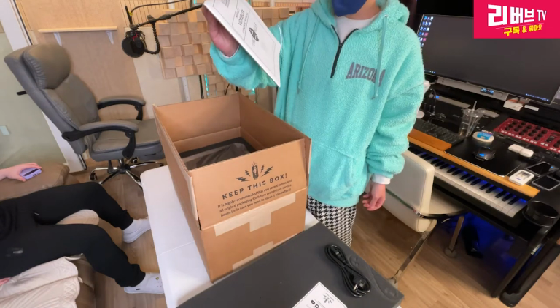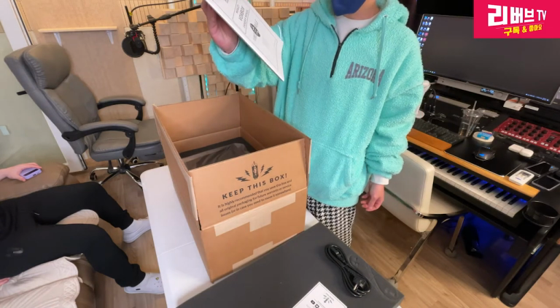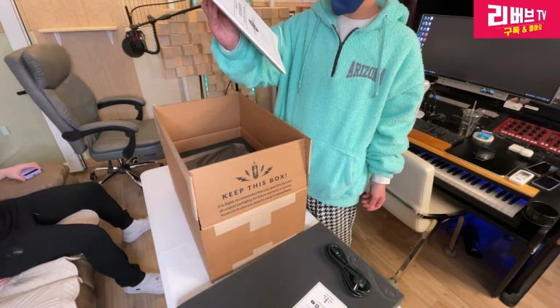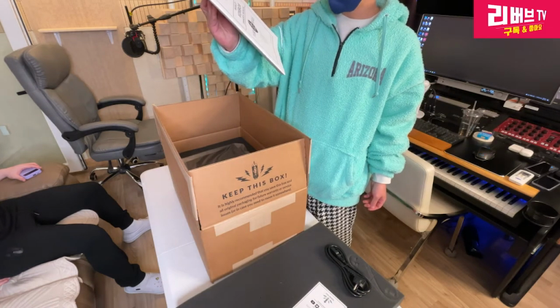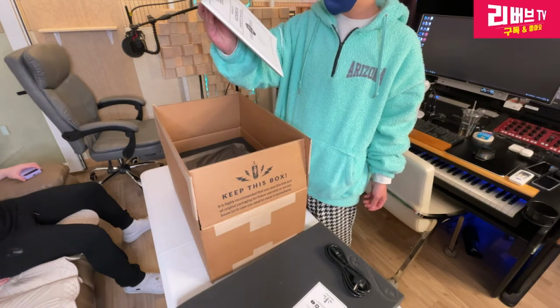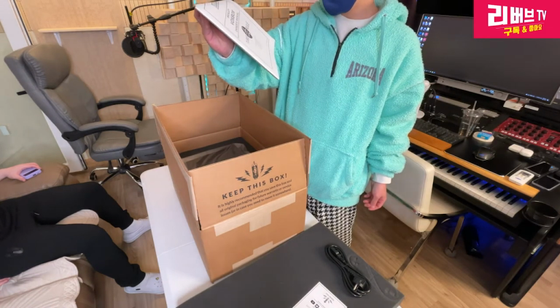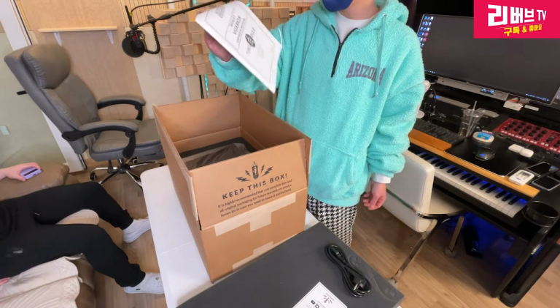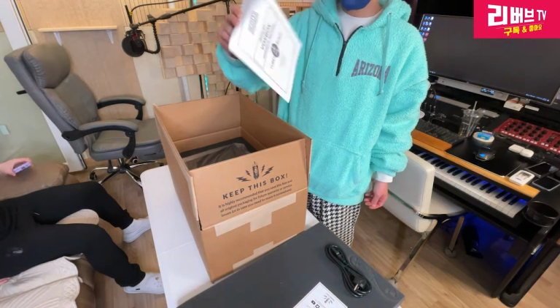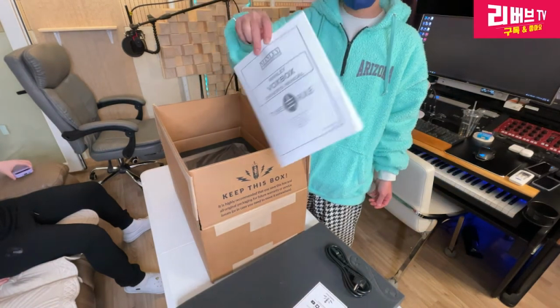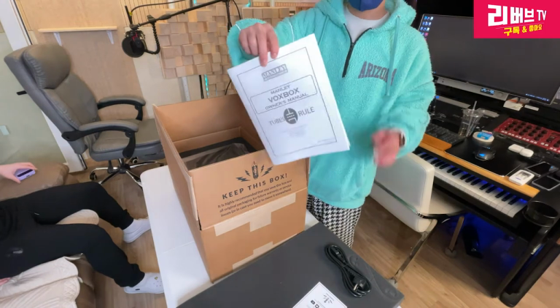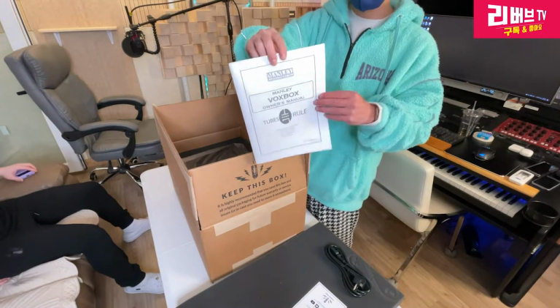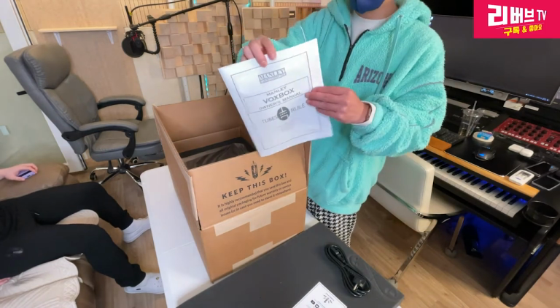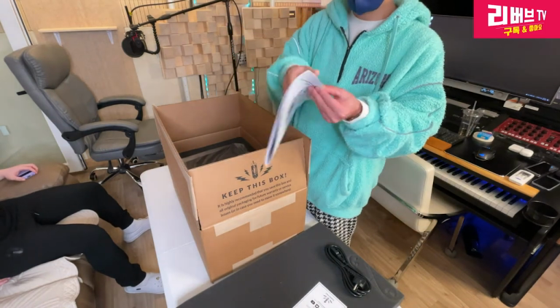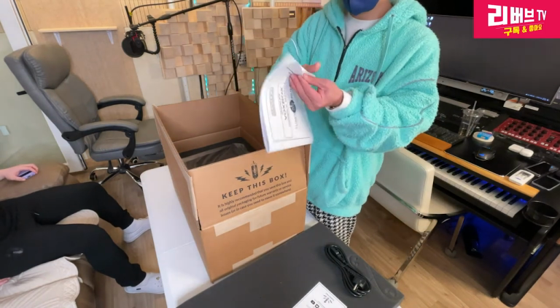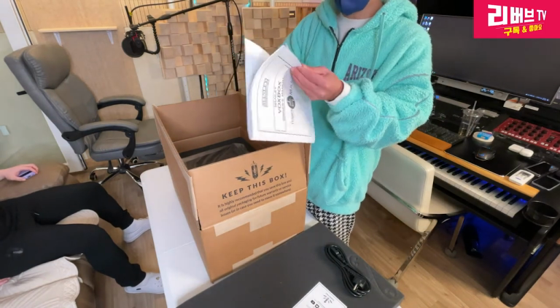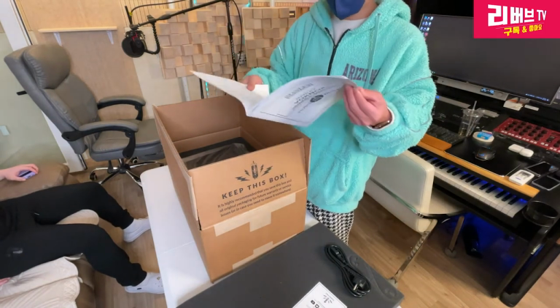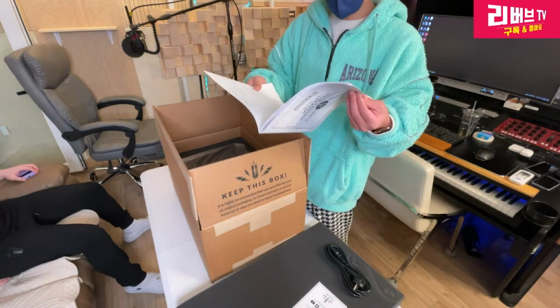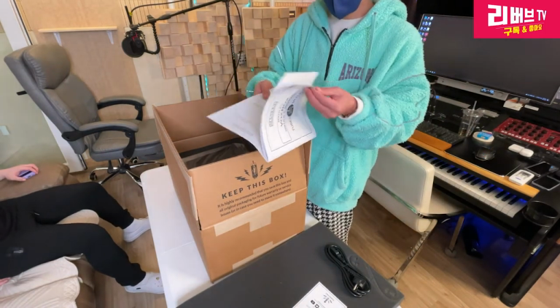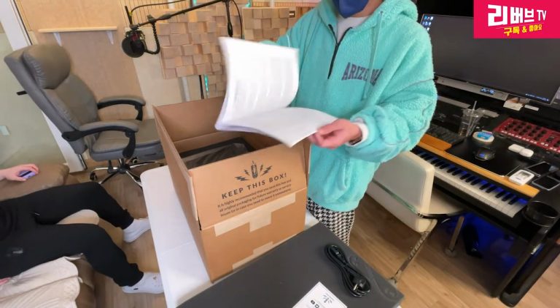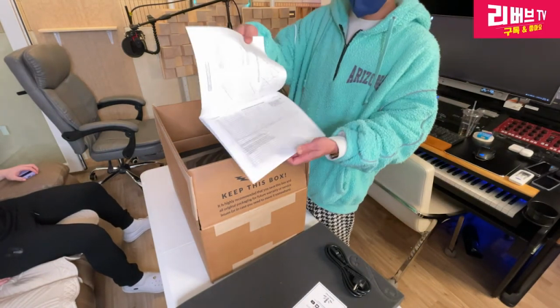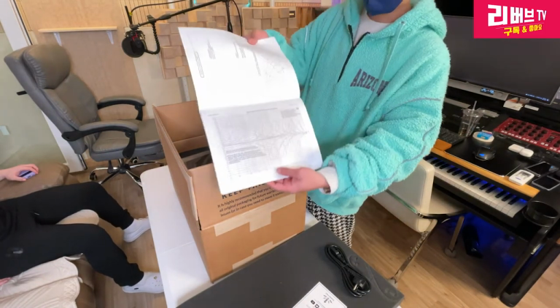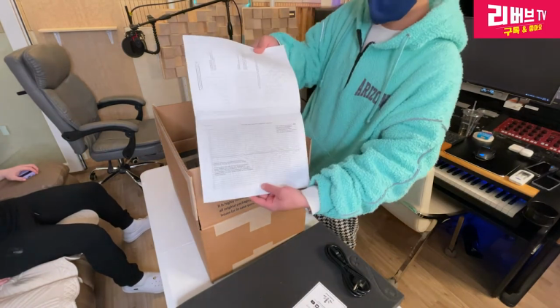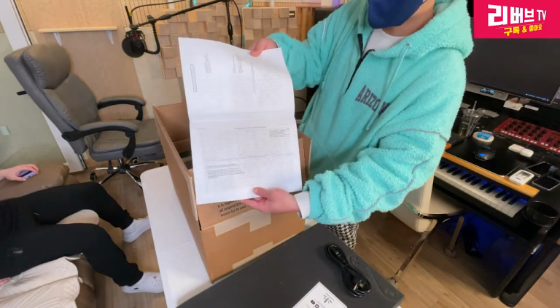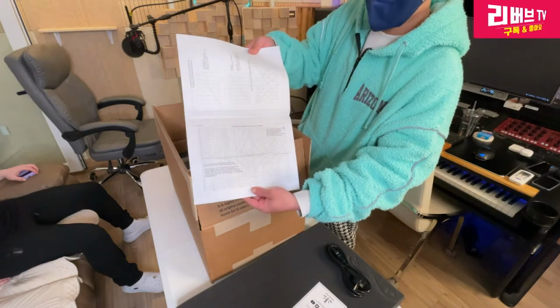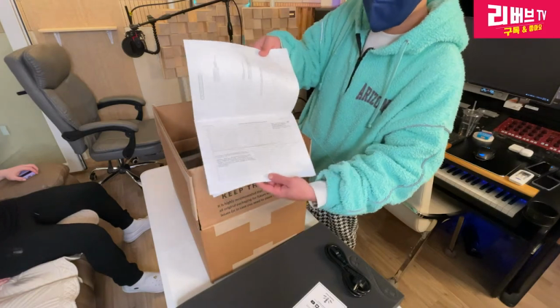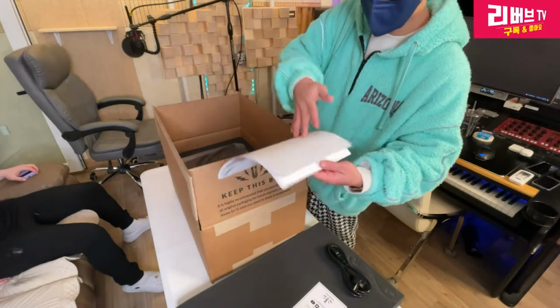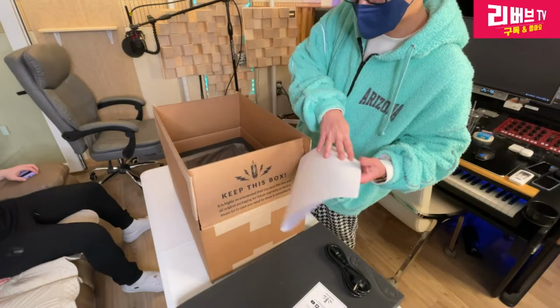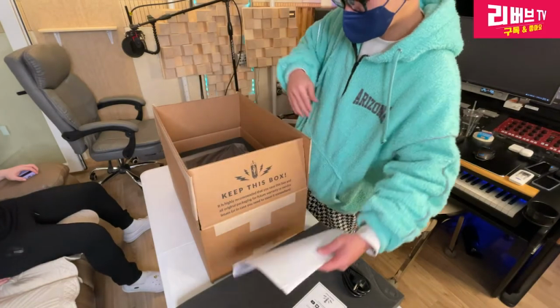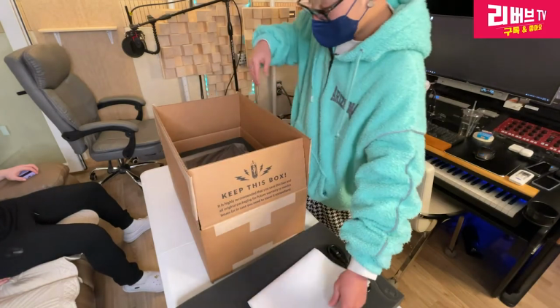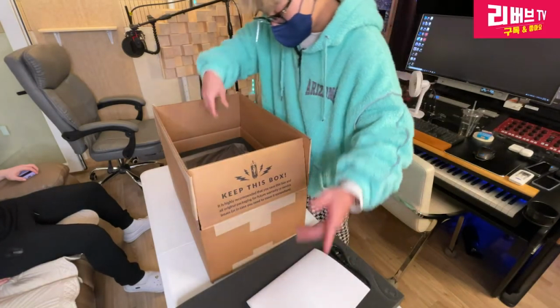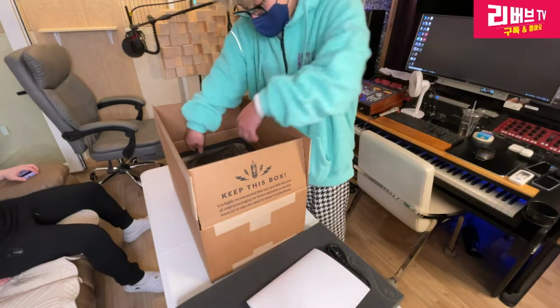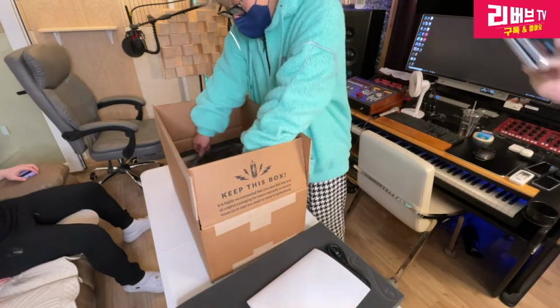맨니가 미국이죠? 미국 스타일답게 매뉴얼 자체는 완전 쓰레기입니다. 맨니 복스박스에 대한 데이터 시트, 스펙 시트가 들어가 있고 이런 거 다 필요 없습니다.